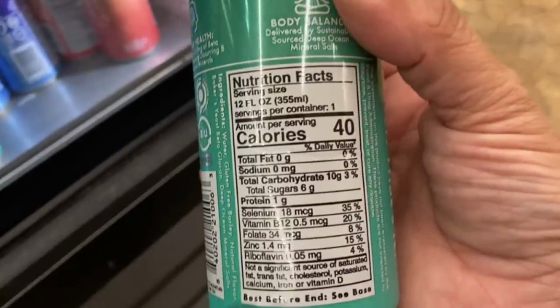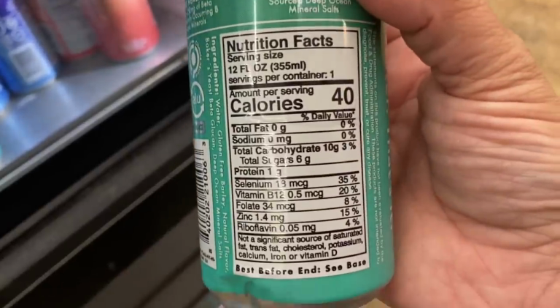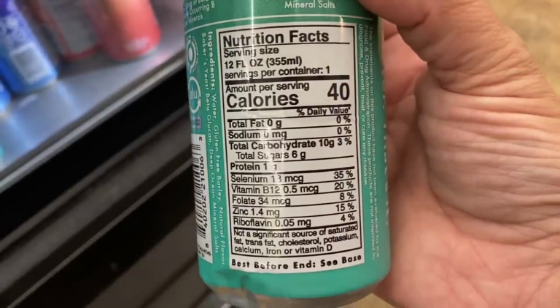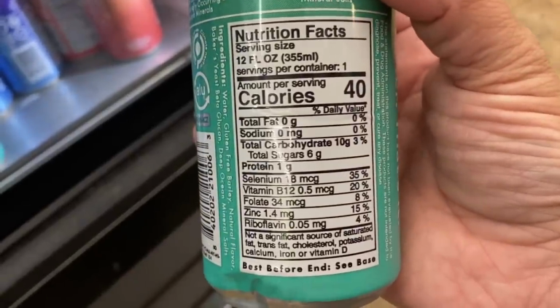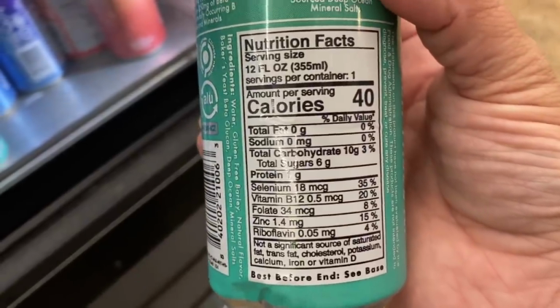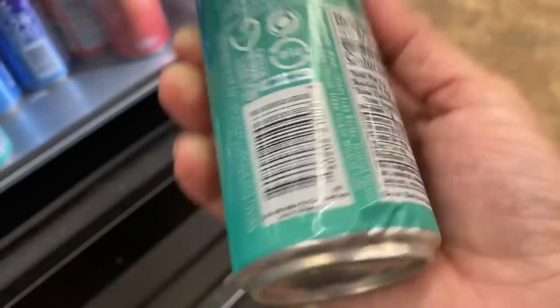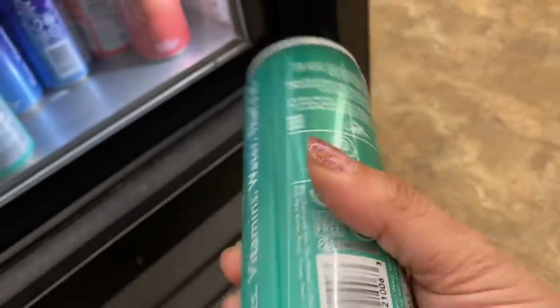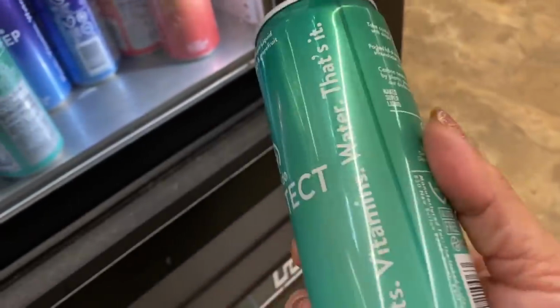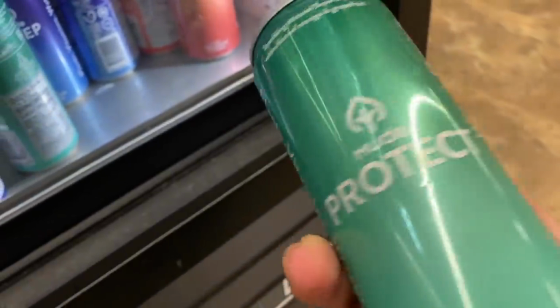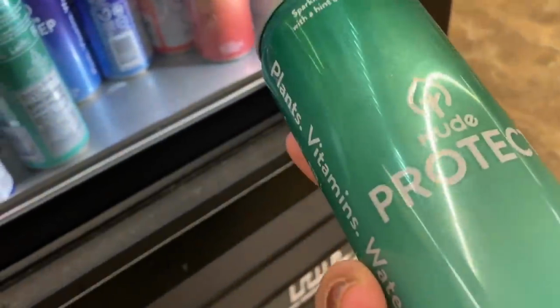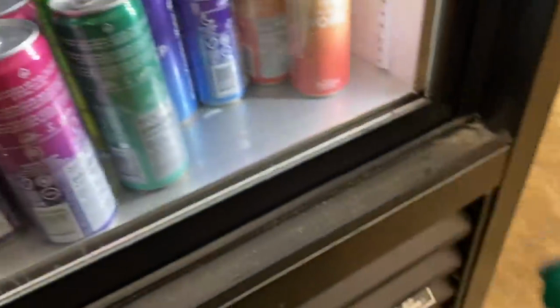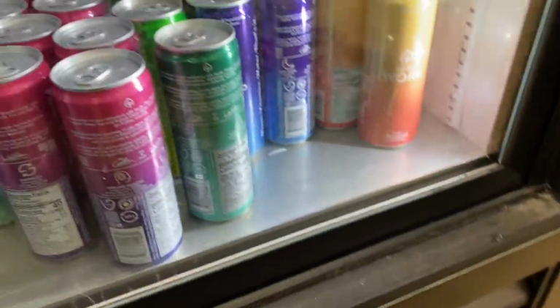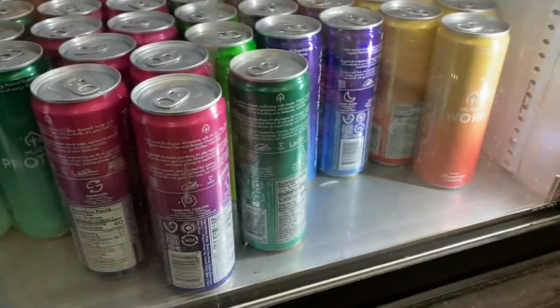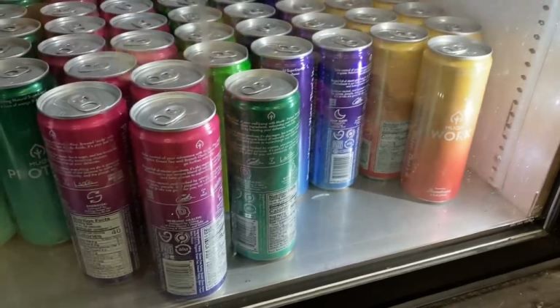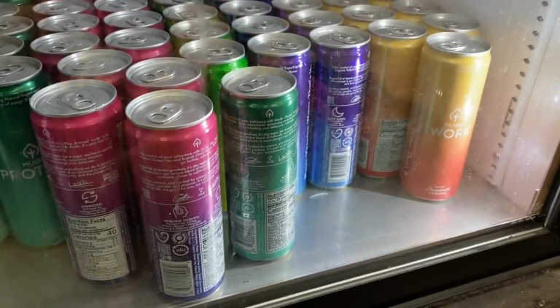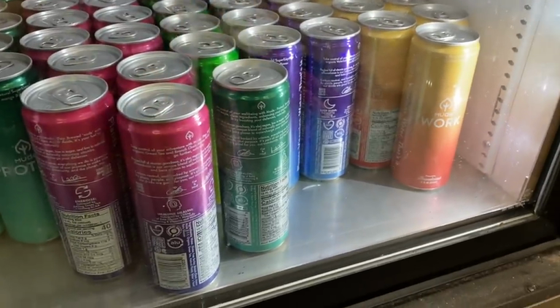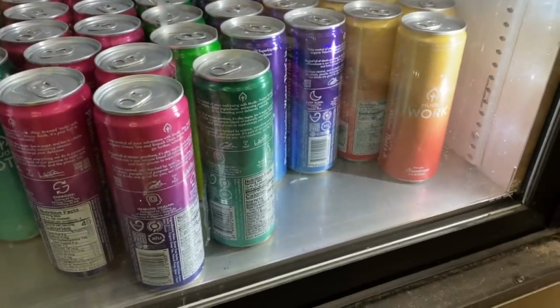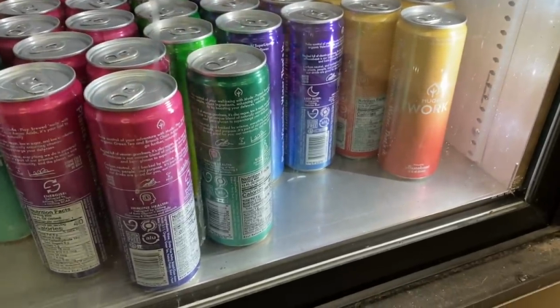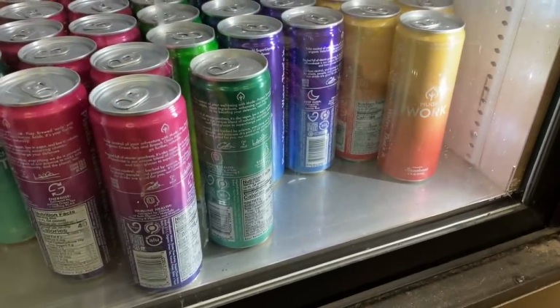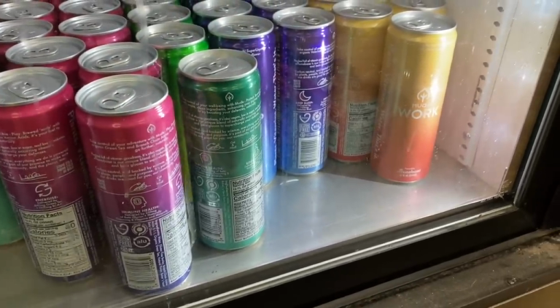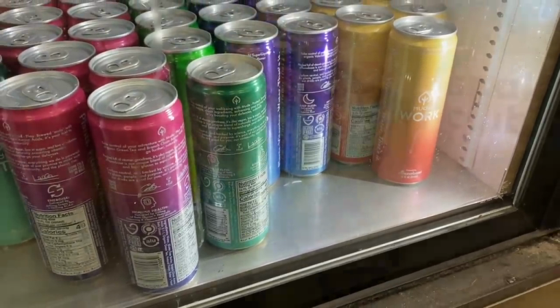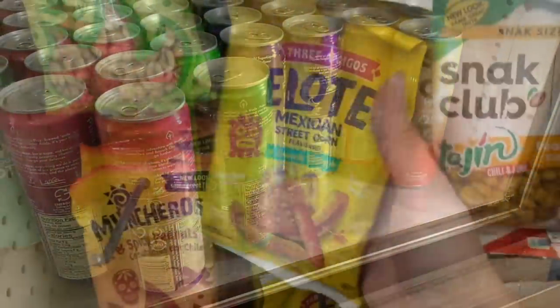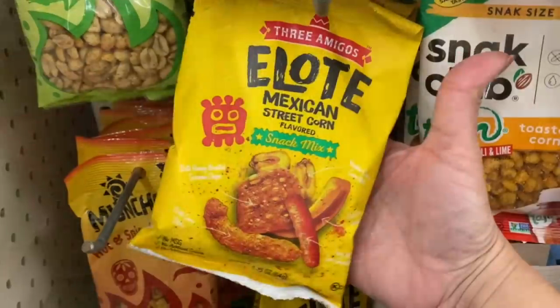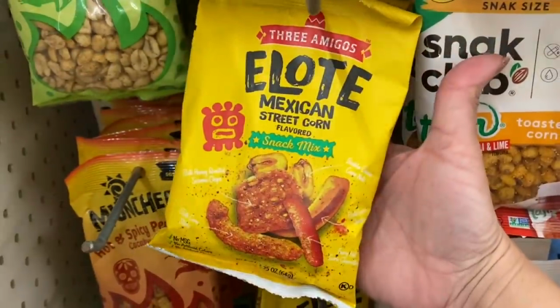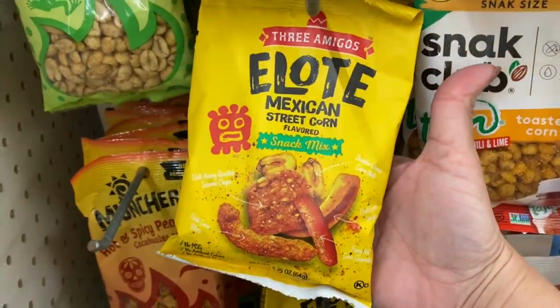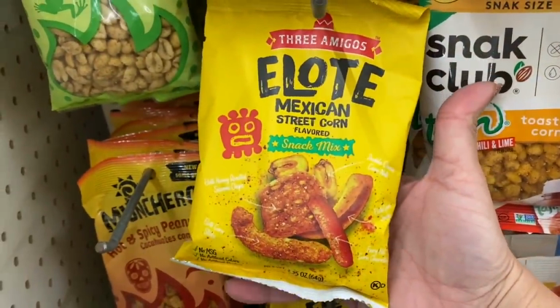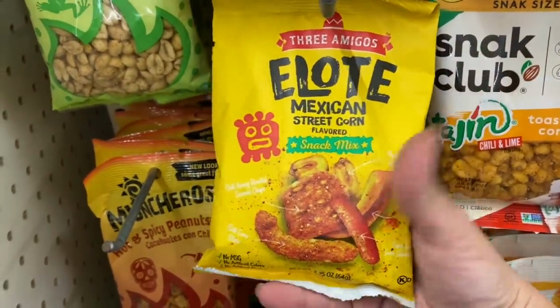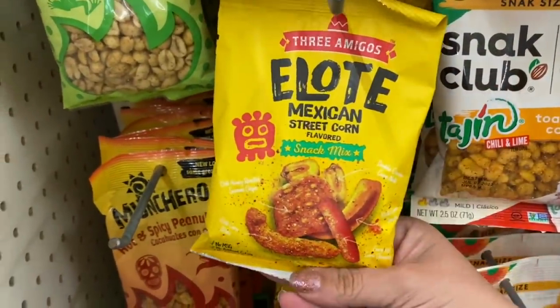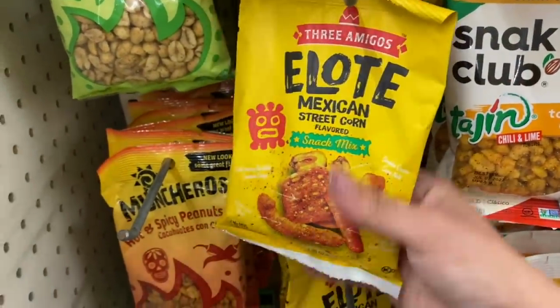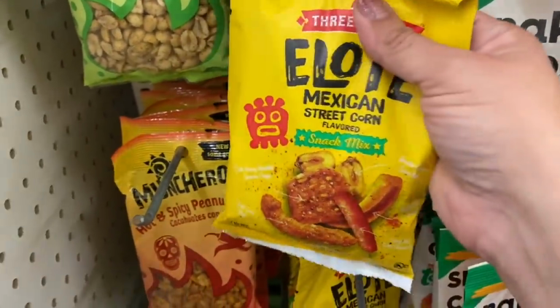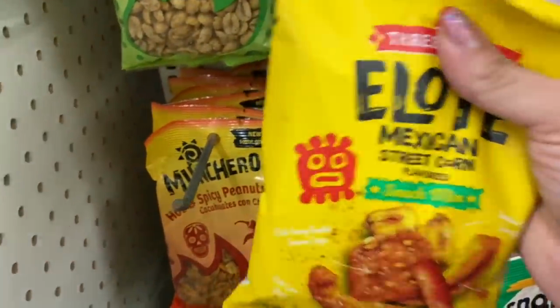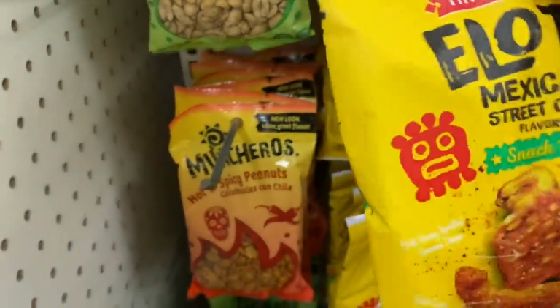There is Protect — it's sparkling water with some fruits and flavoring. Here's the nutritional information. There are a whole bunch: Sleep, Chill, Work — there's like five in there. Then this Mexican street corn flavored snack mix.